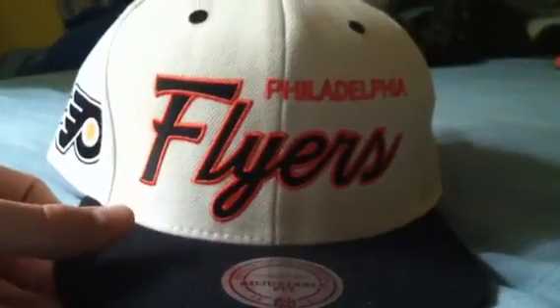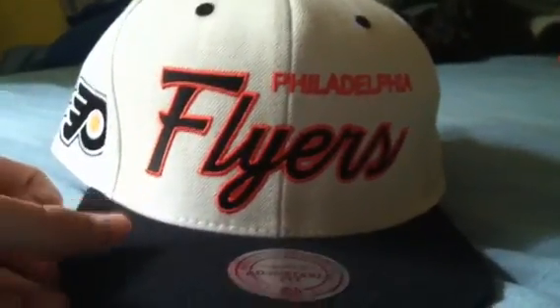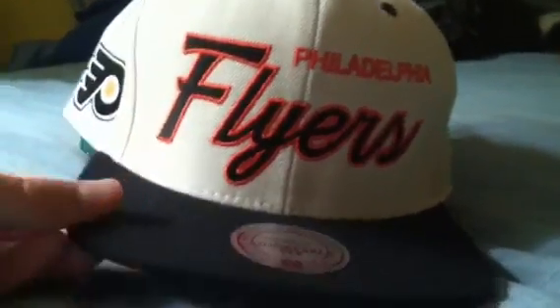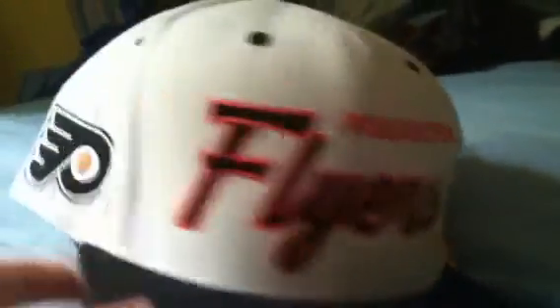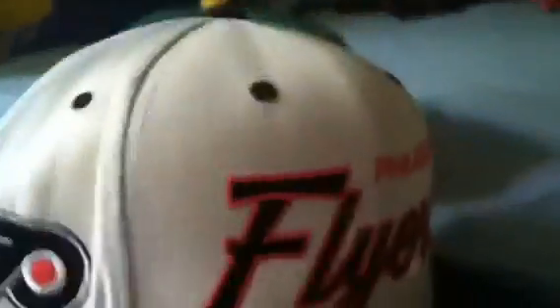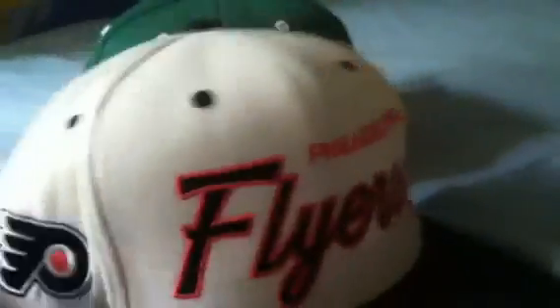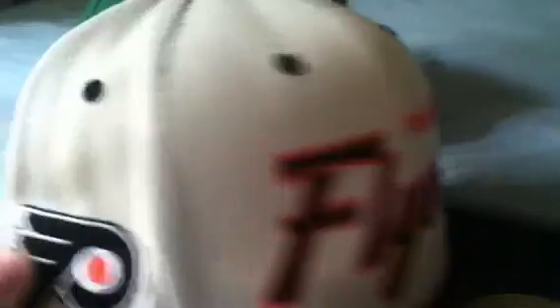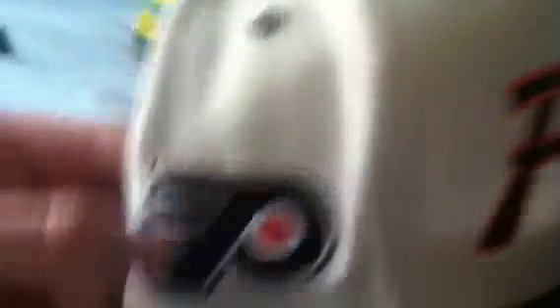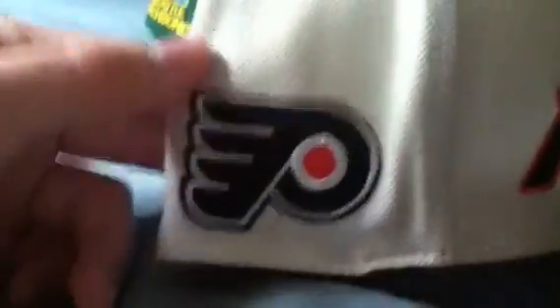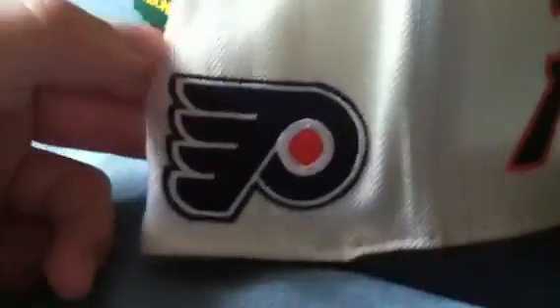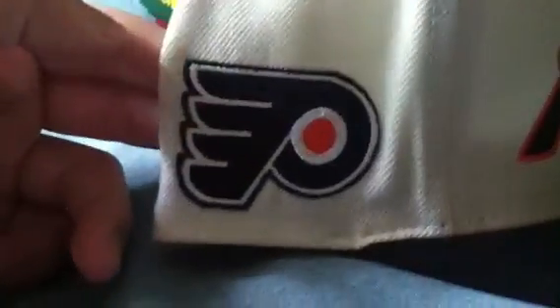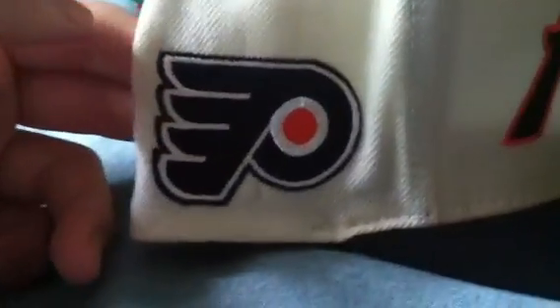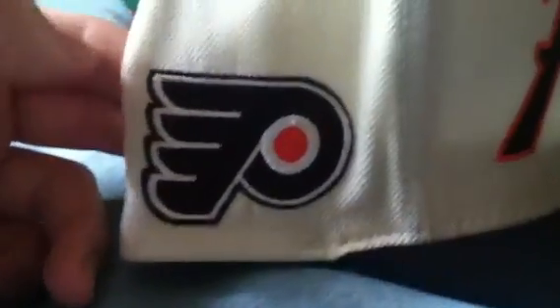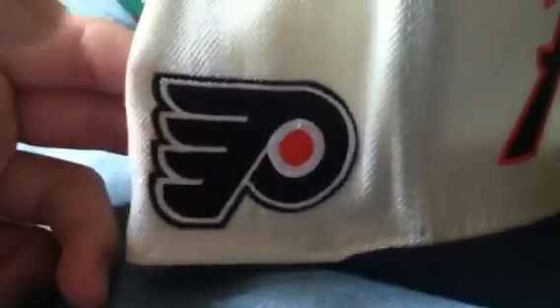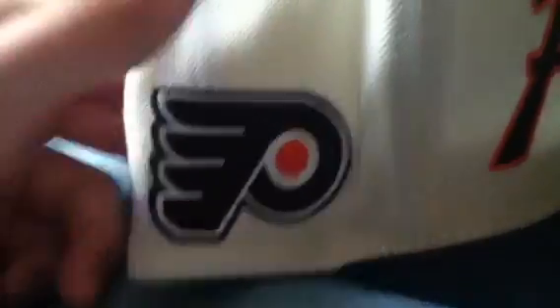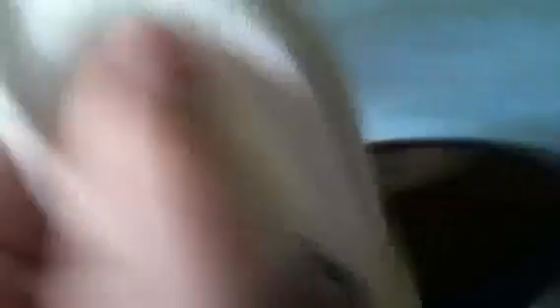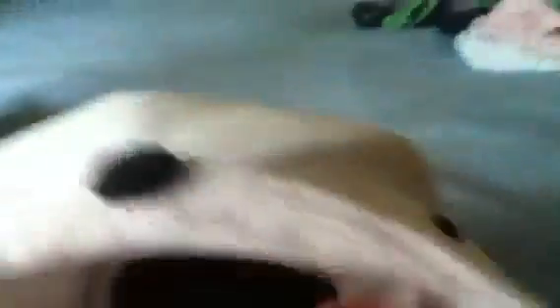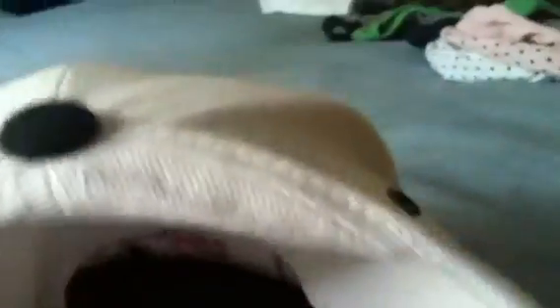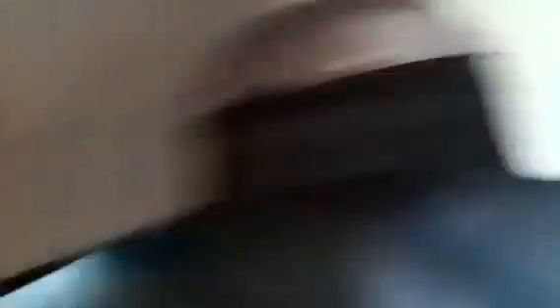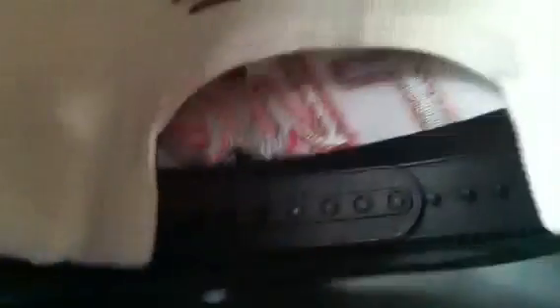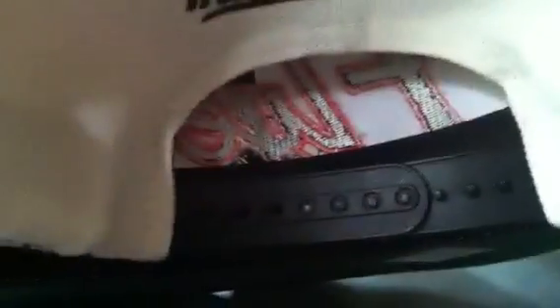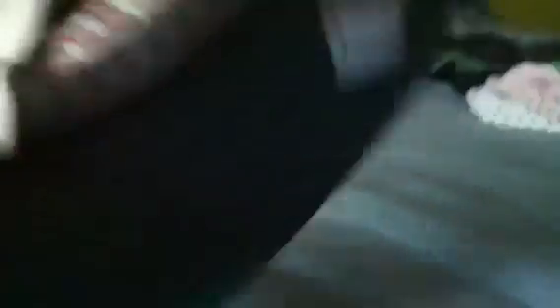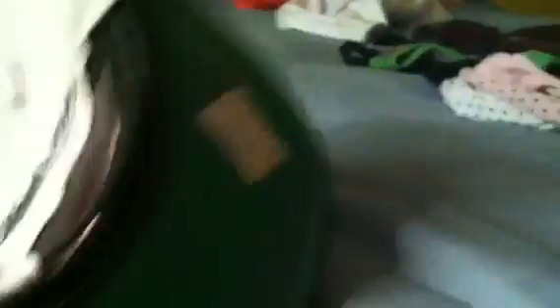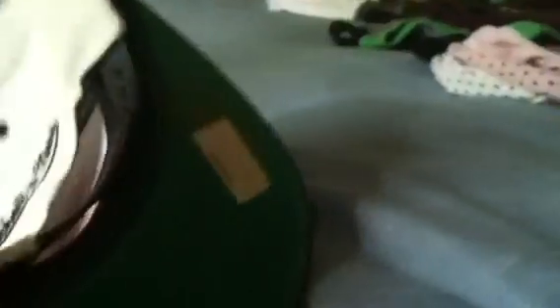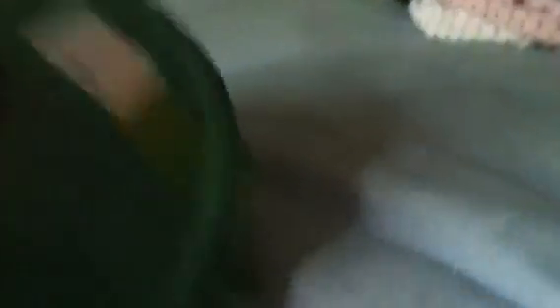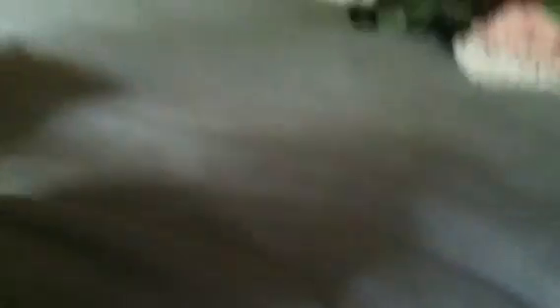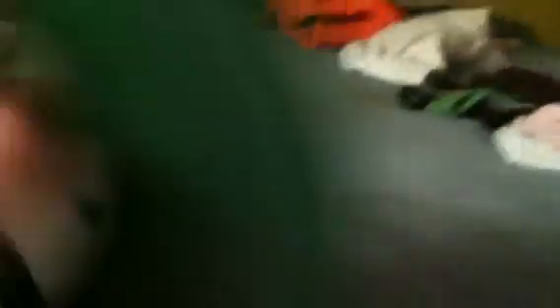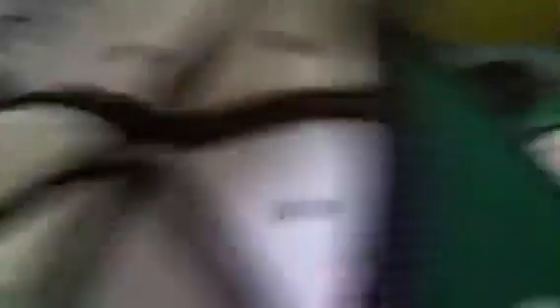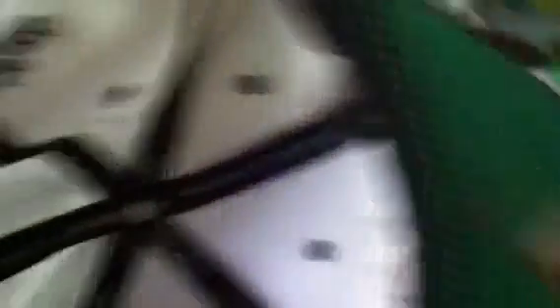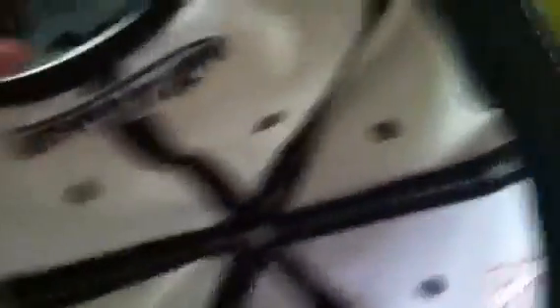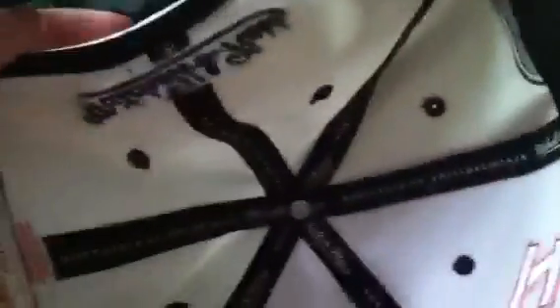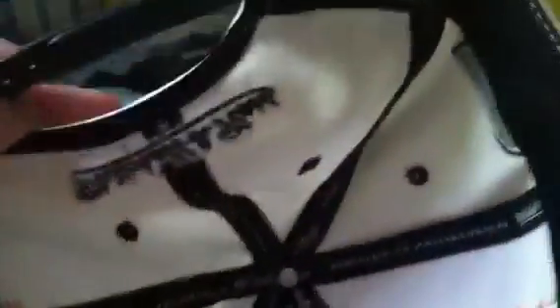Philadelphia Flyers — these are all authentic, no fakes or anything. Flyers, Mitchell & Ness. They're all authentic; I'm not going to show the inside or anything.